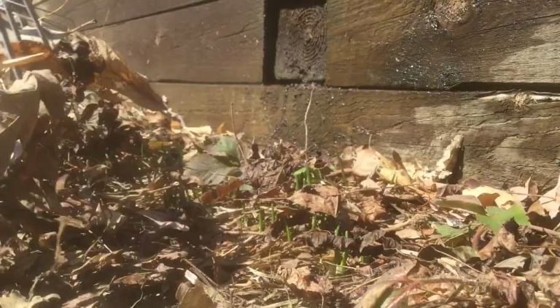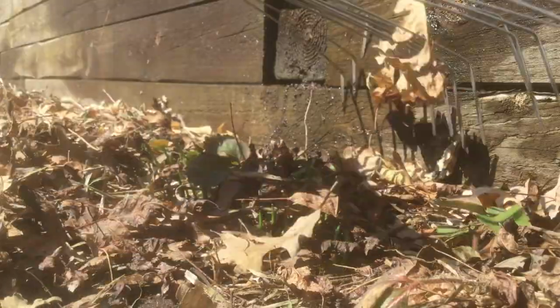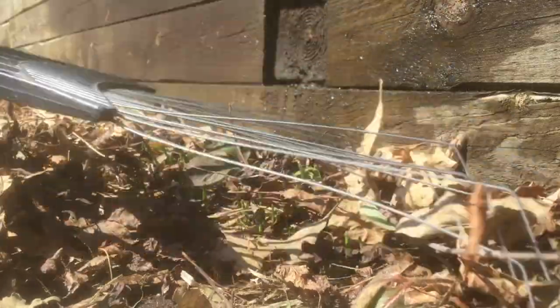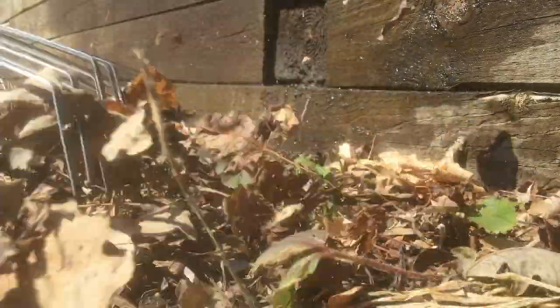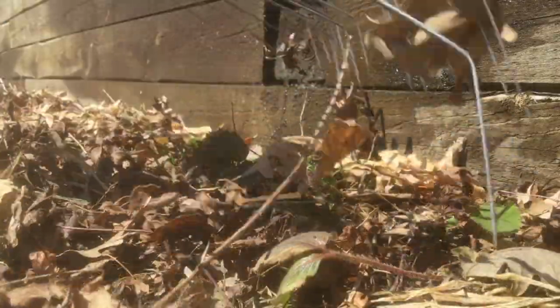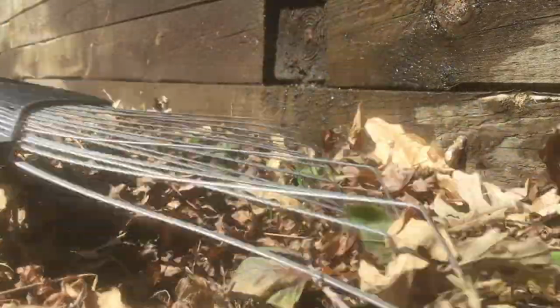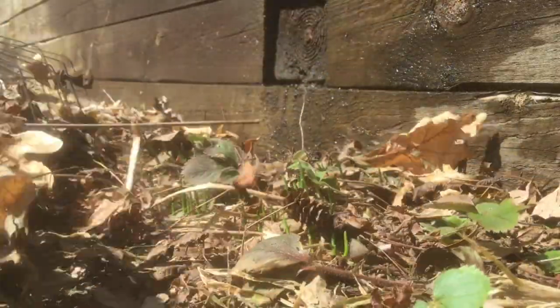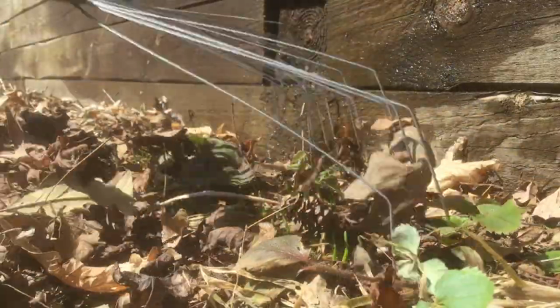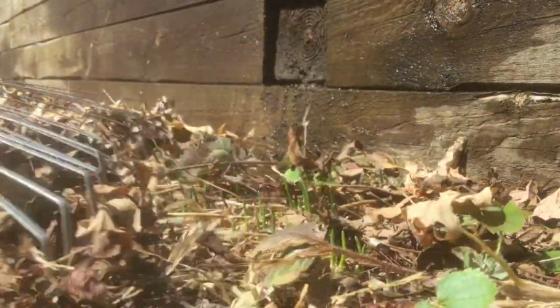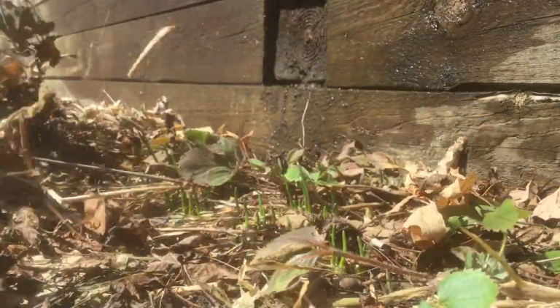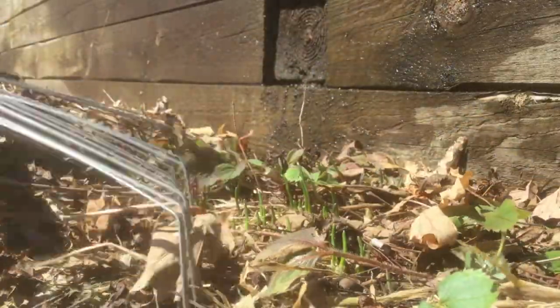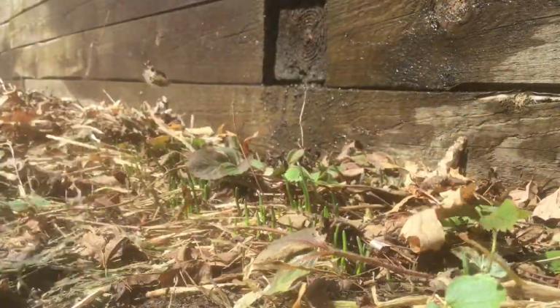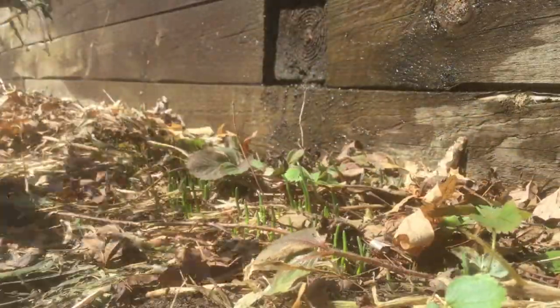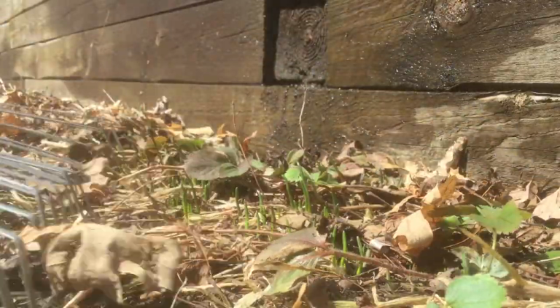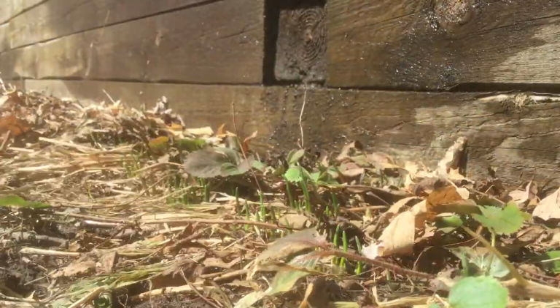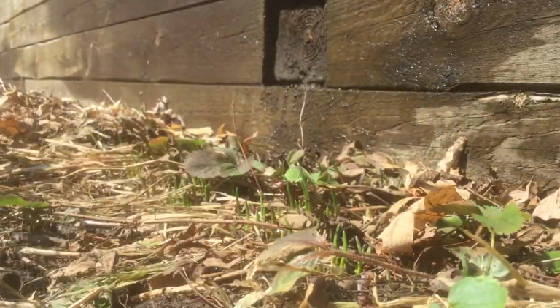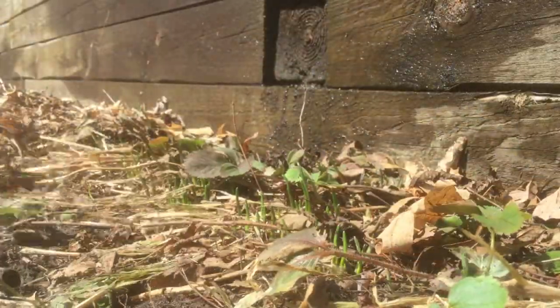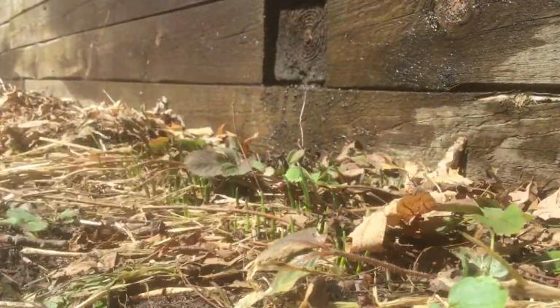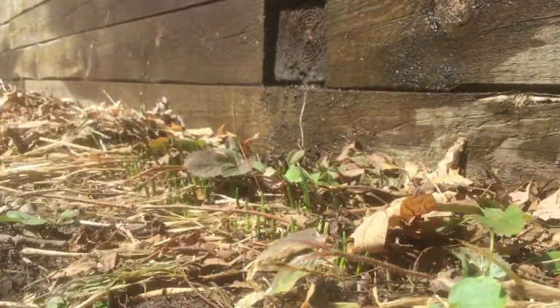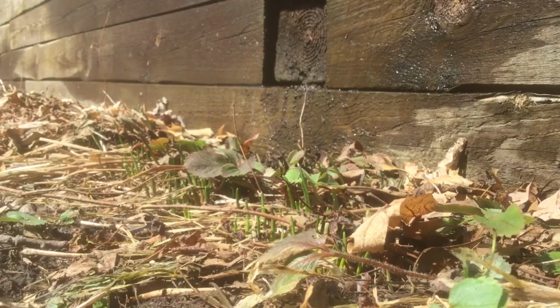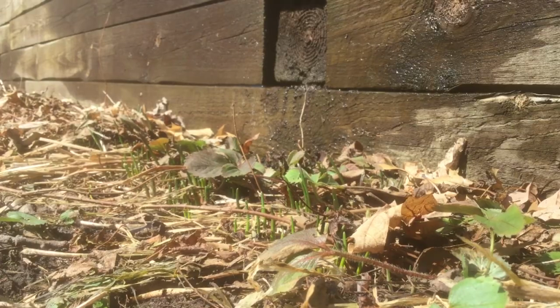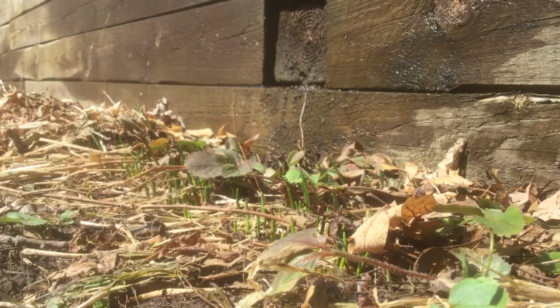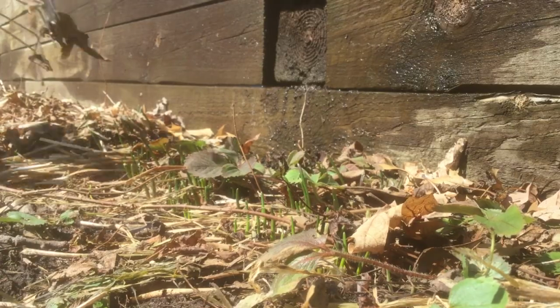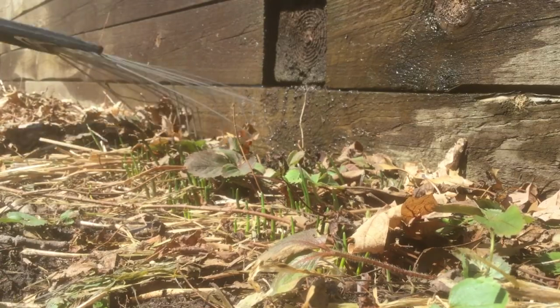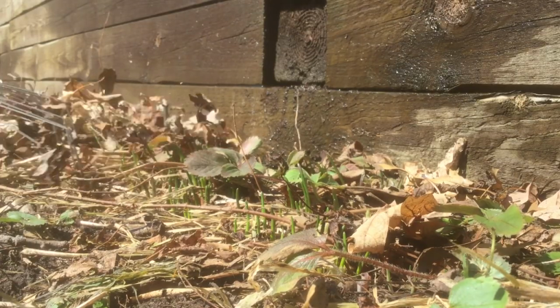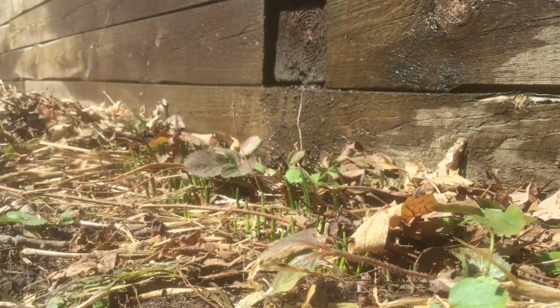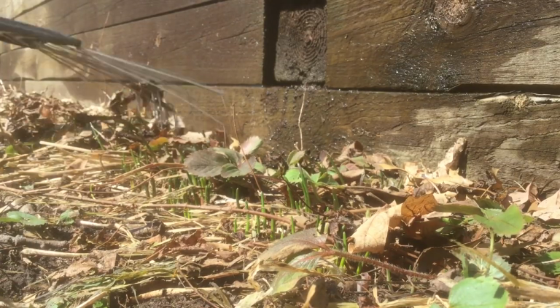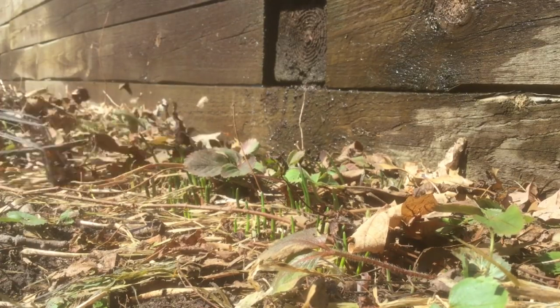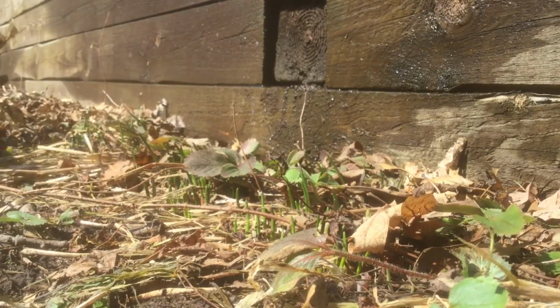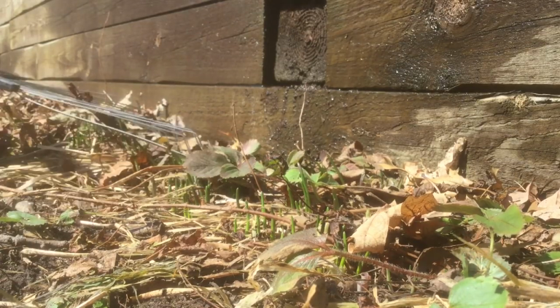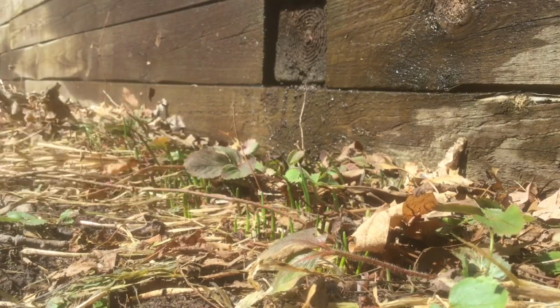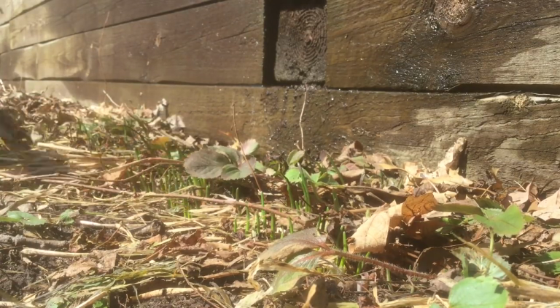Welcome to the garden. Today I'm going to be clearing the top layer of leaves that insulate the garden over winter but now are preventing the plants from getting full sun.